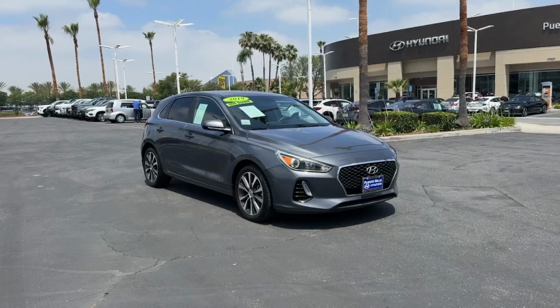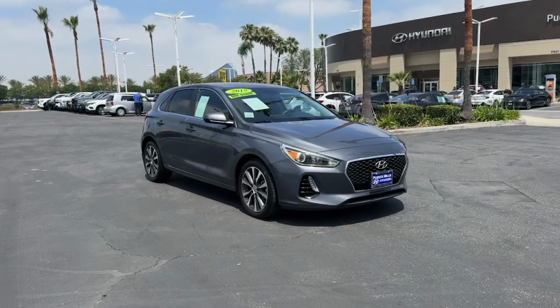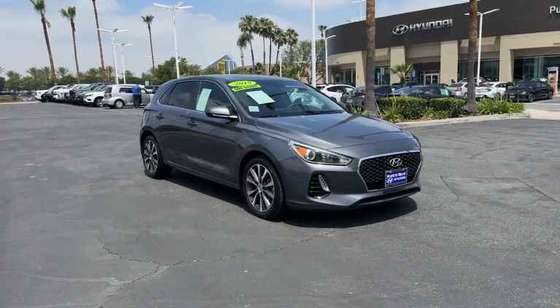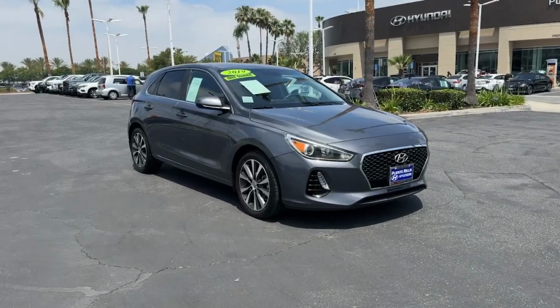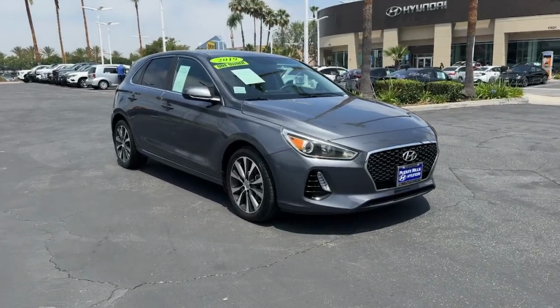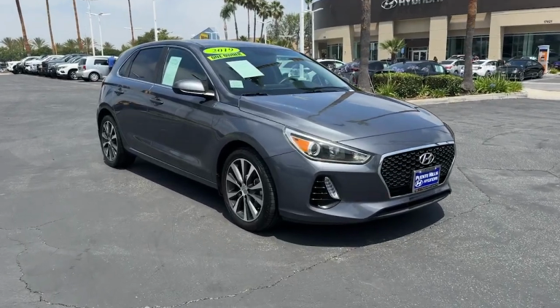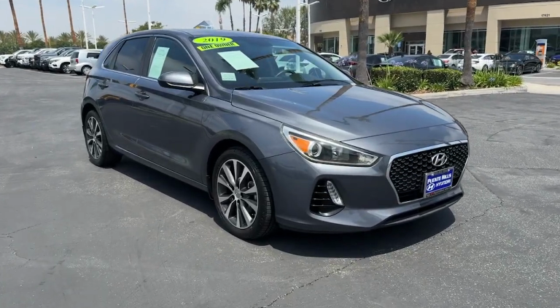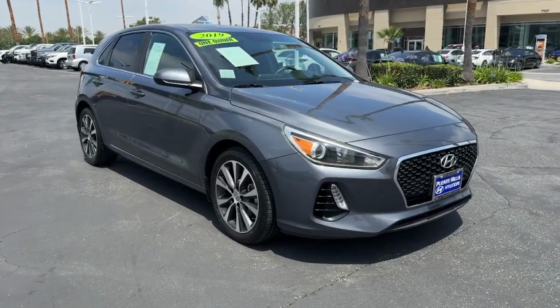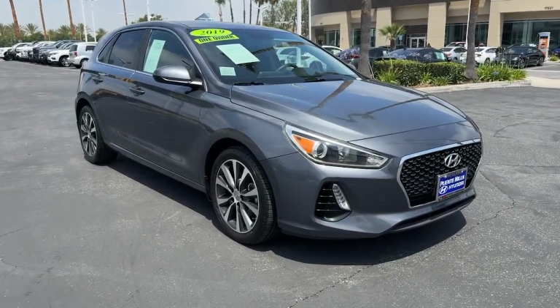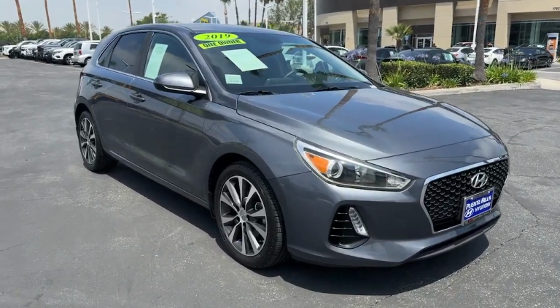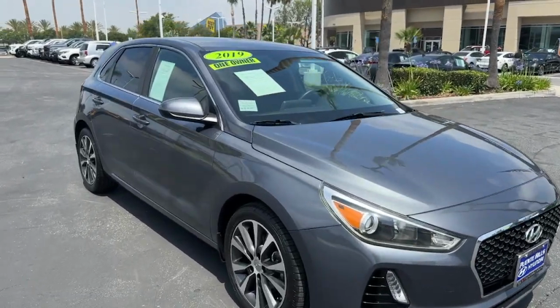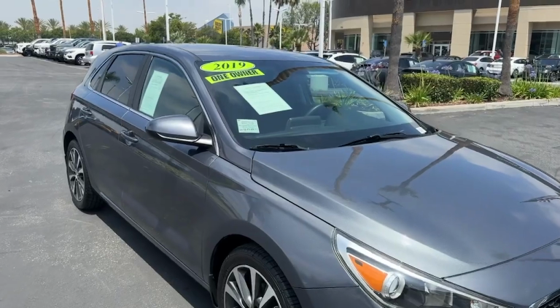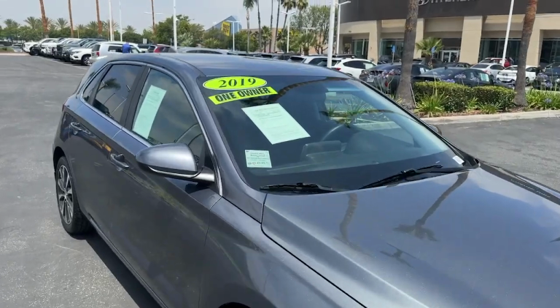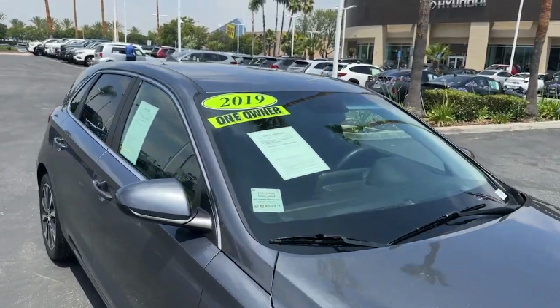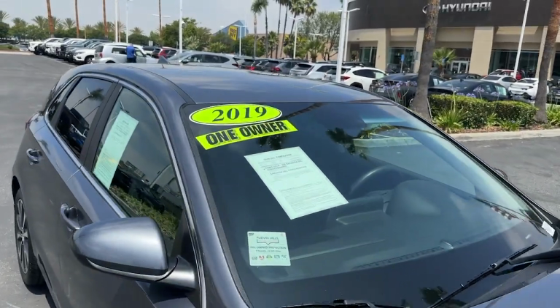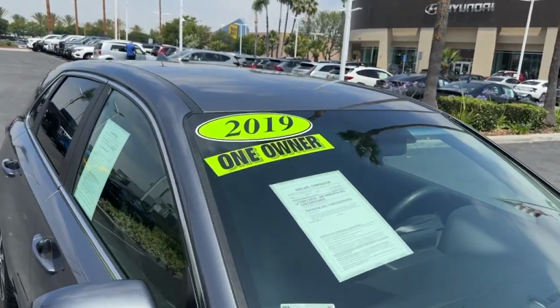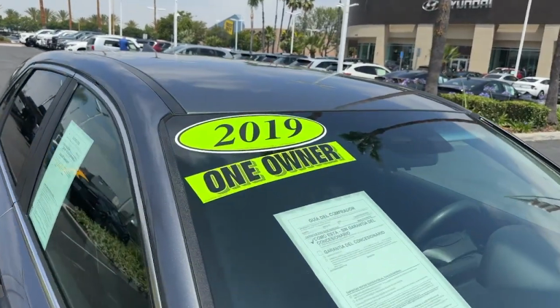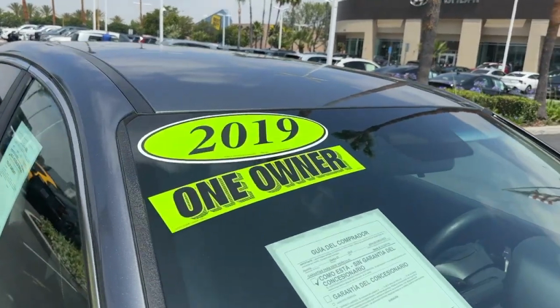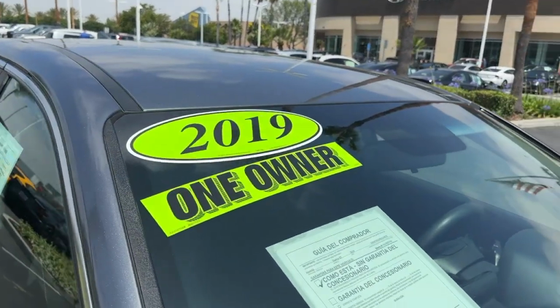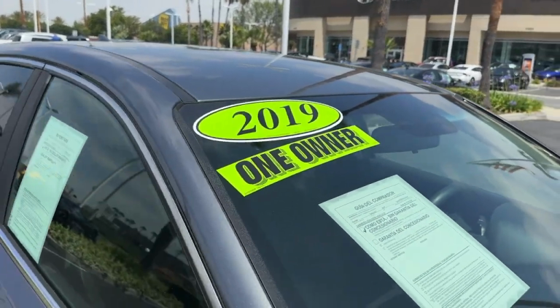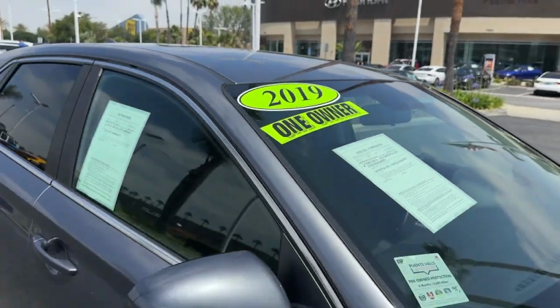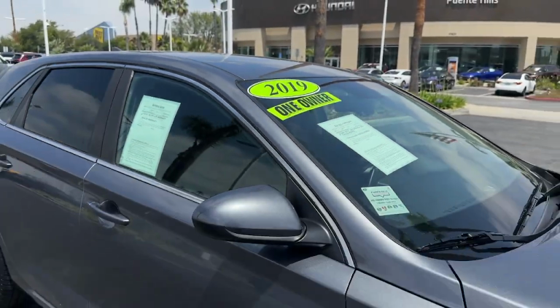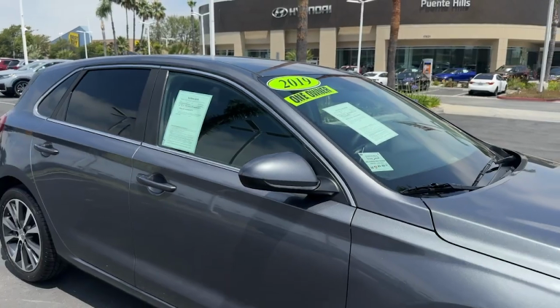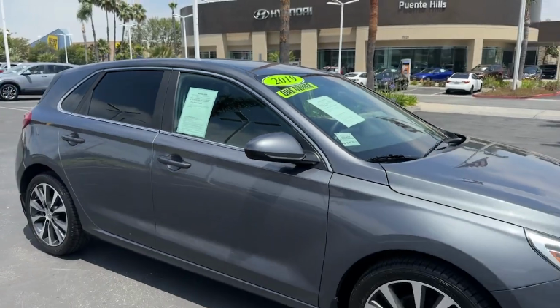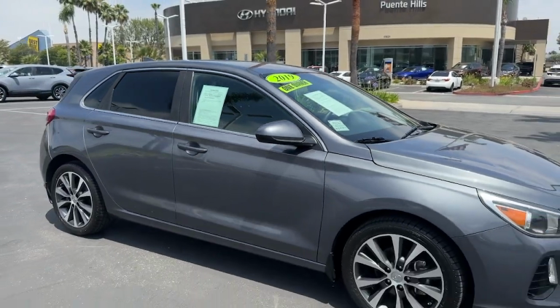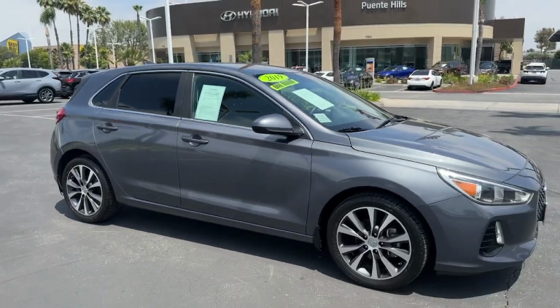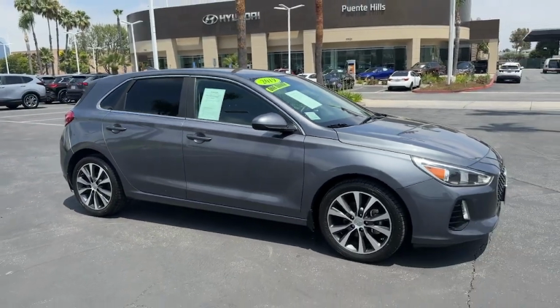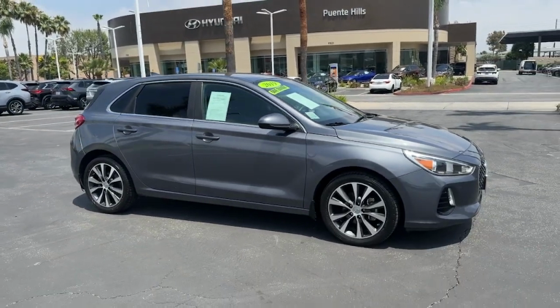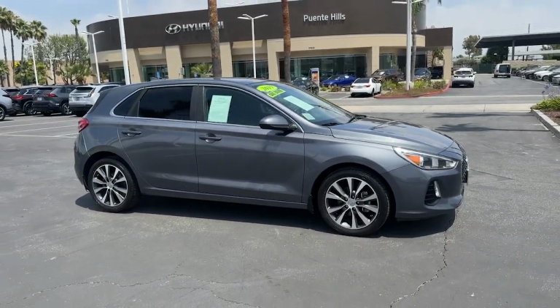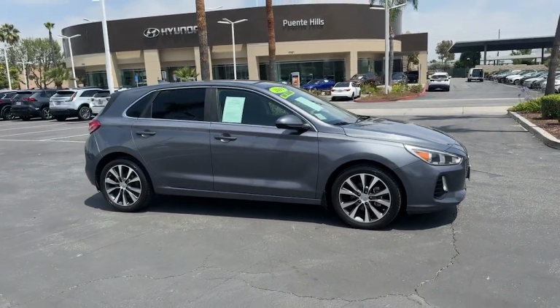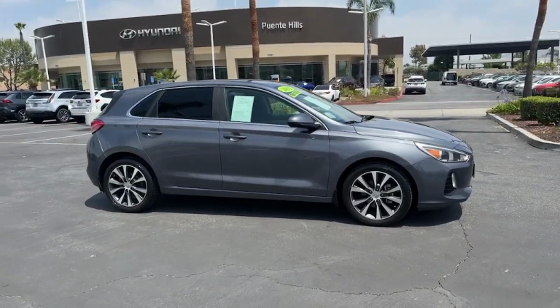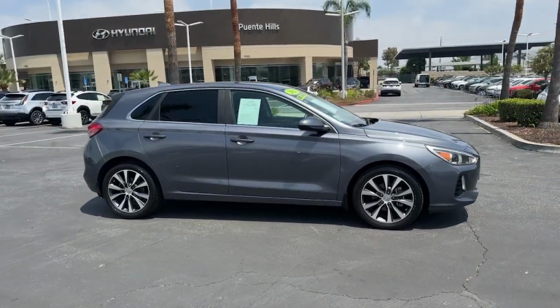You will love the features of this 2019 Hyundai Elantra GT. With less than 110,000 miles on the odometer, this vehicle provides excellent value. Punch up your daily drive in this agile, tech-savvy Elantra GT.